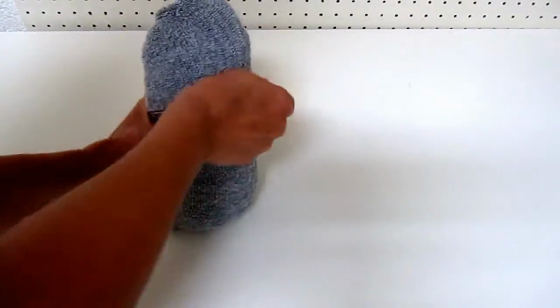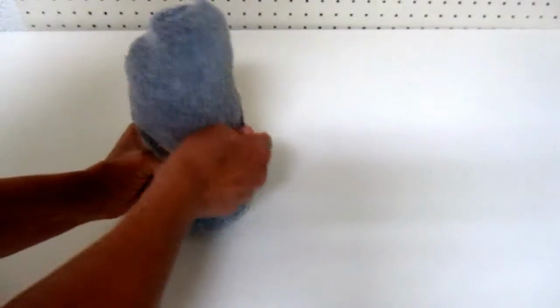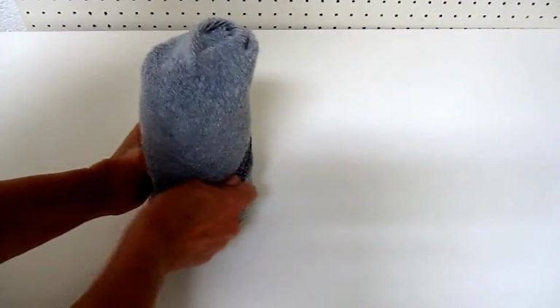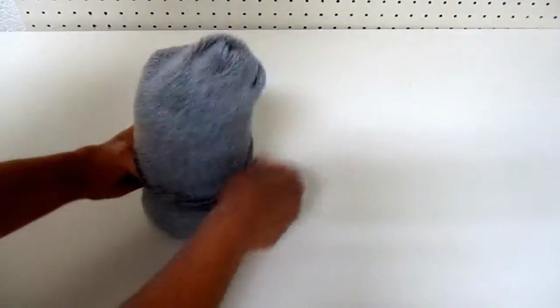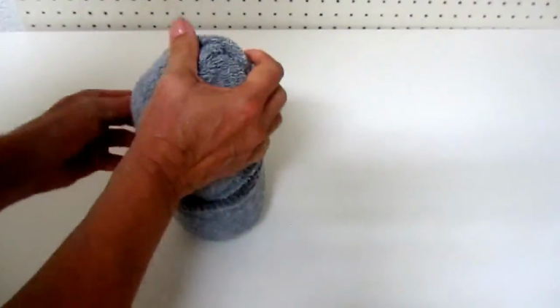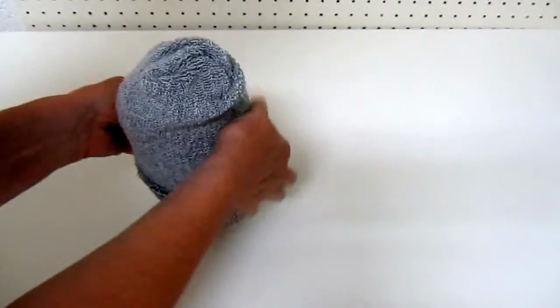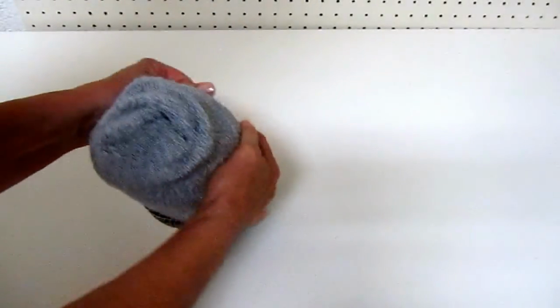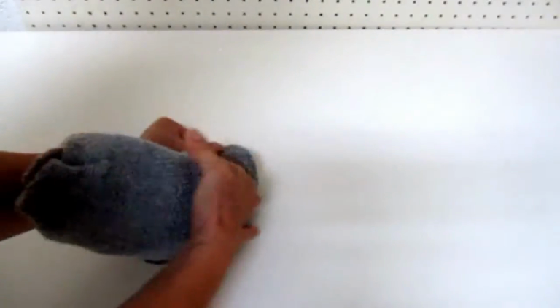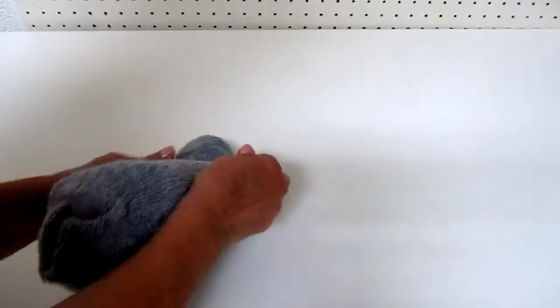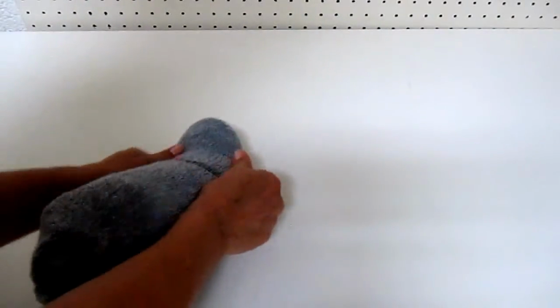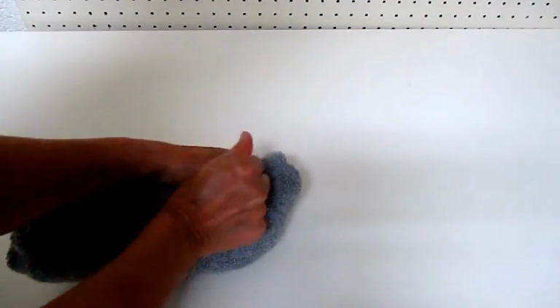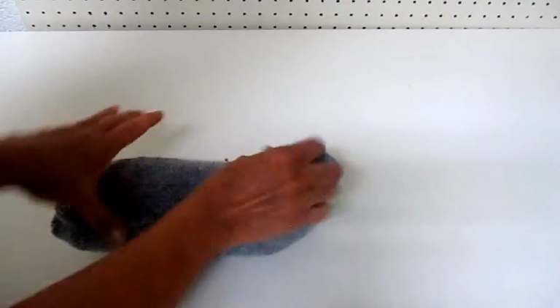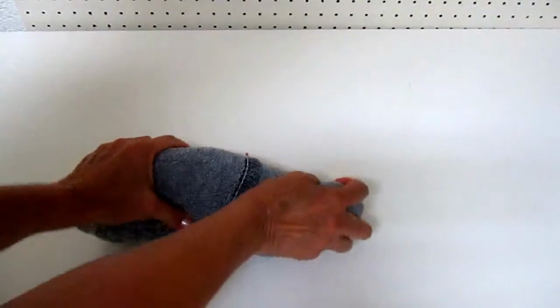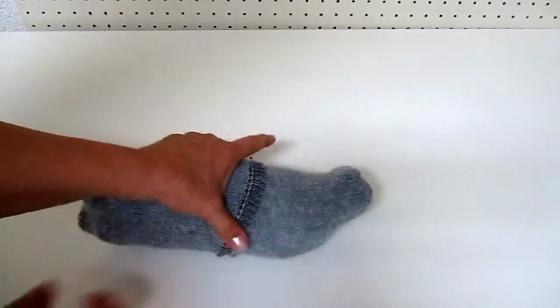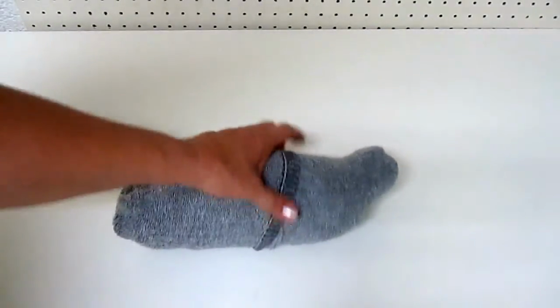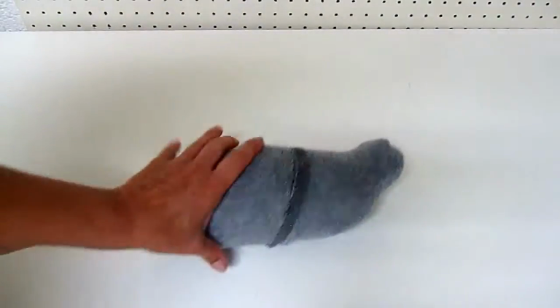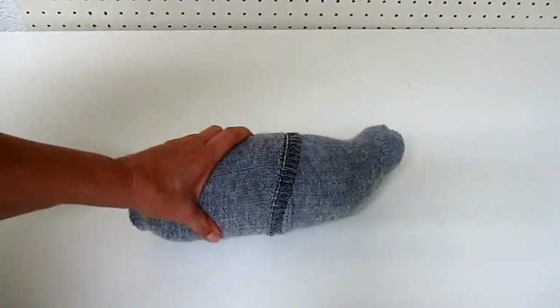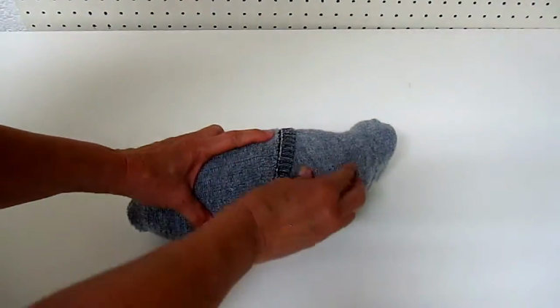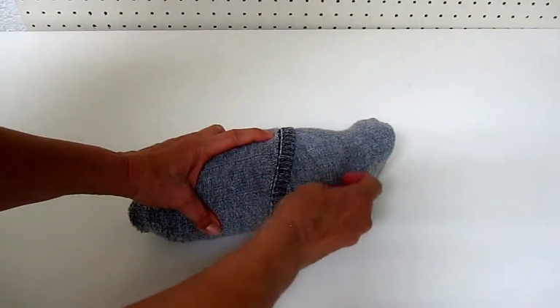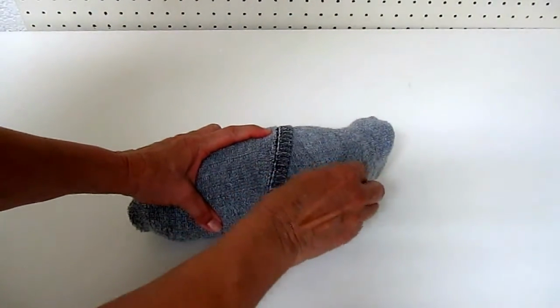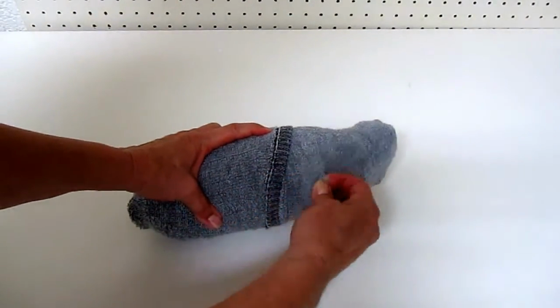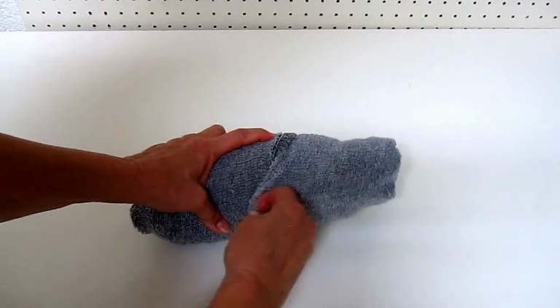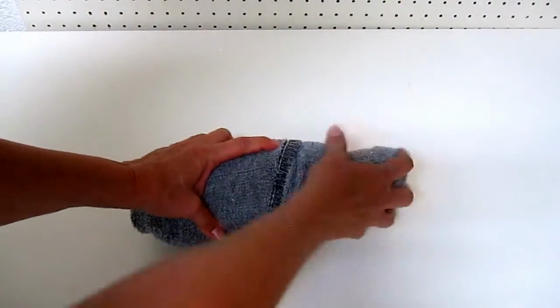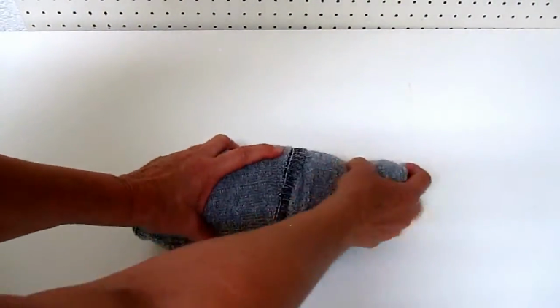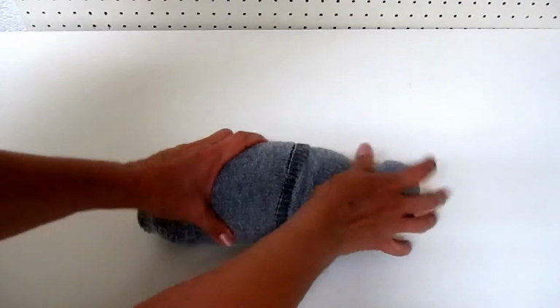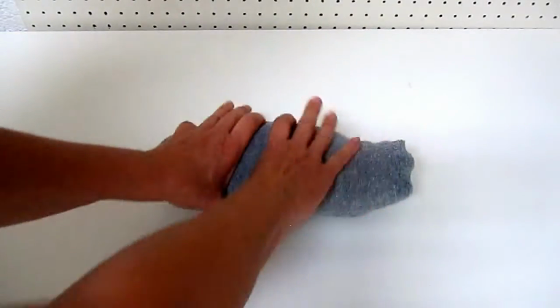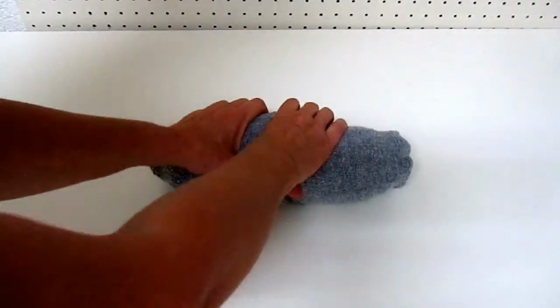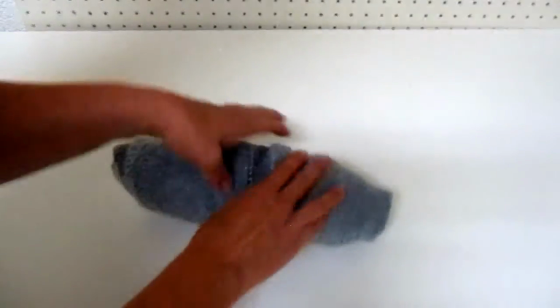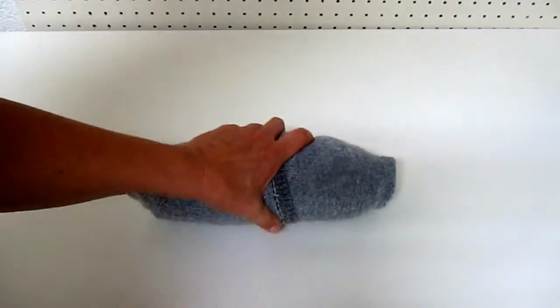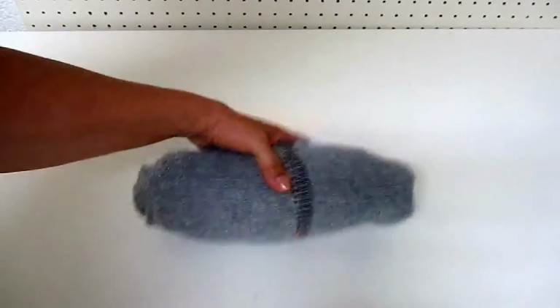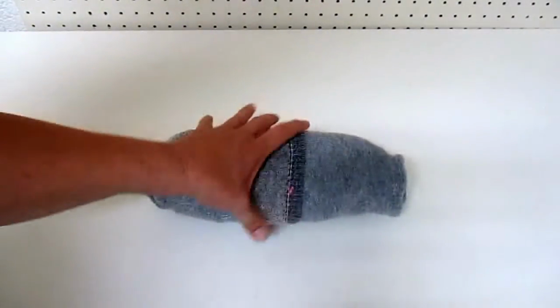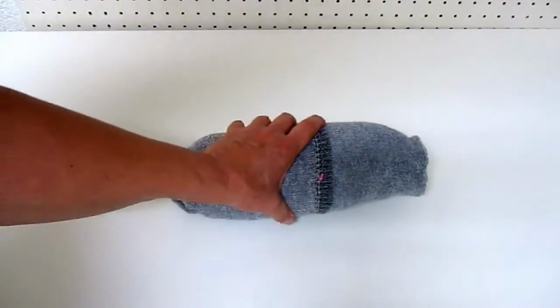Mine's not as compact - I've never been in the Marines - but there you go. I have a skivvy roll for my bug out bag, my get home bag, or as a change of clothes for a hunting trip.